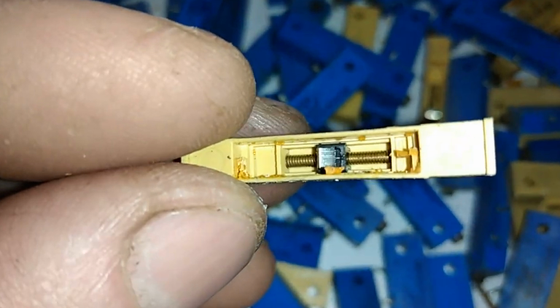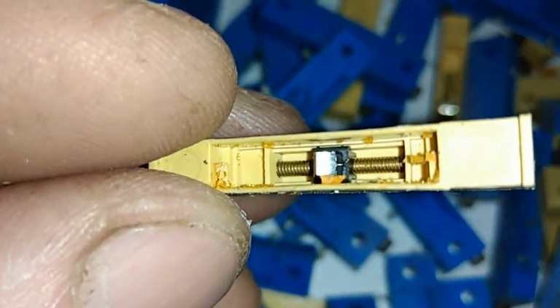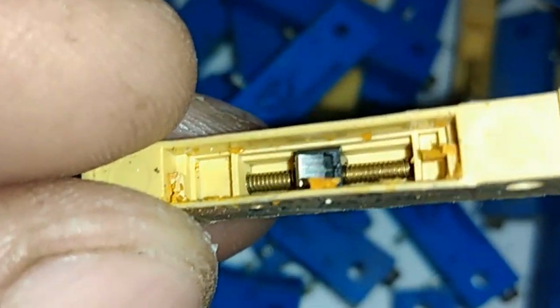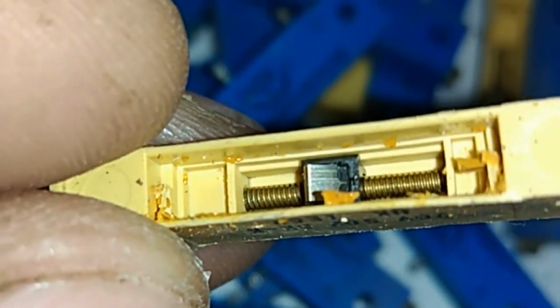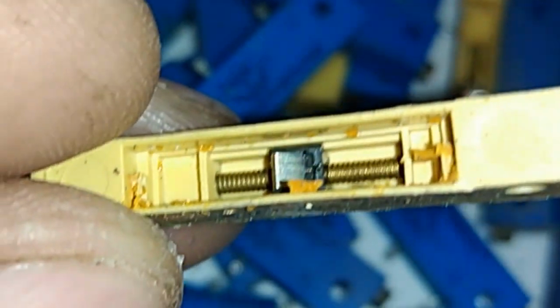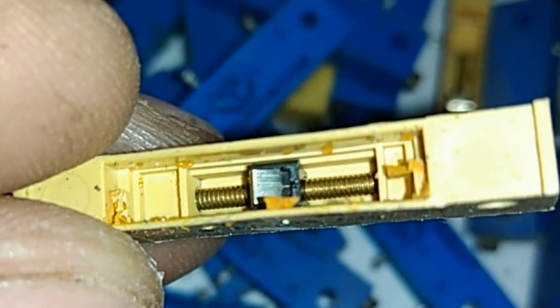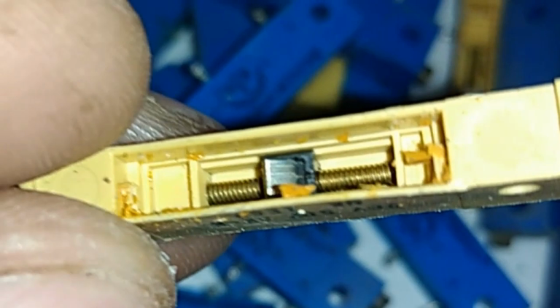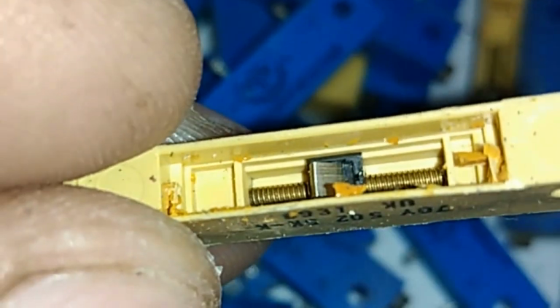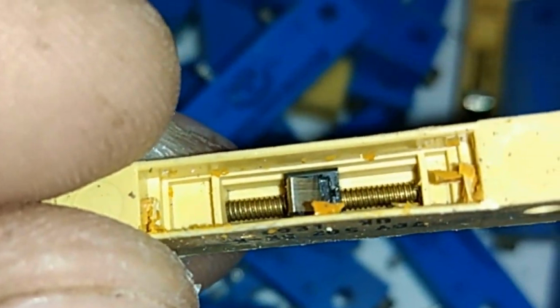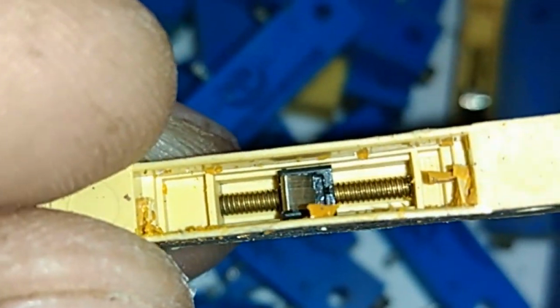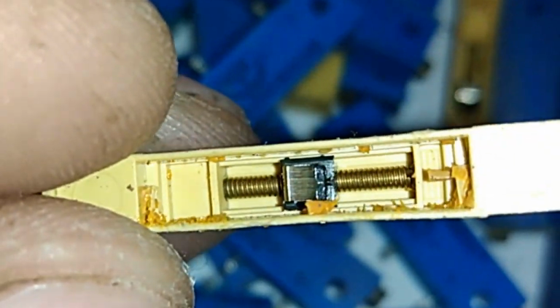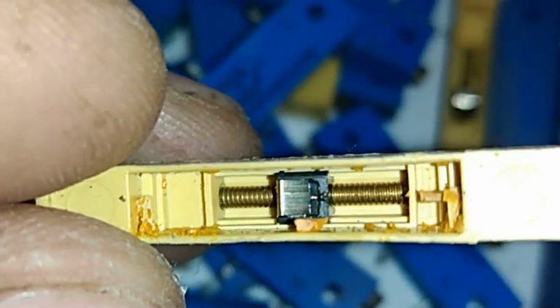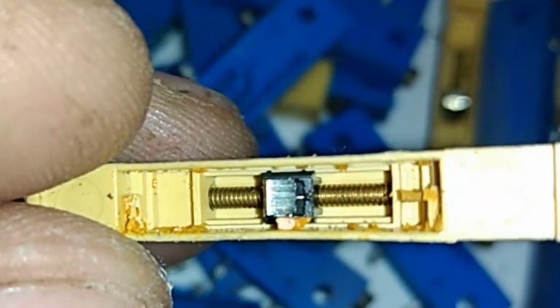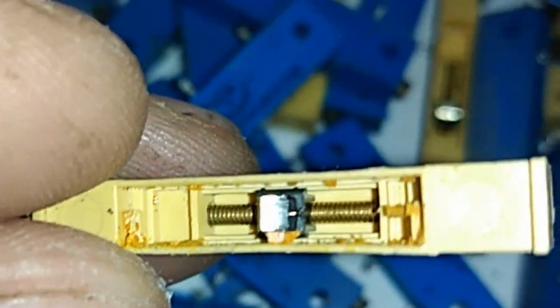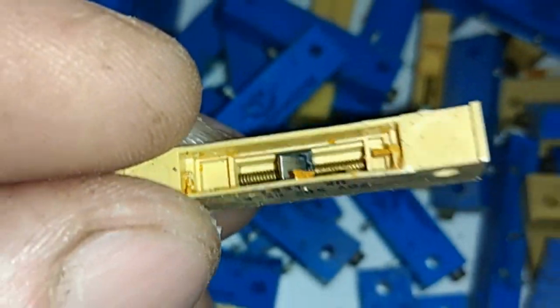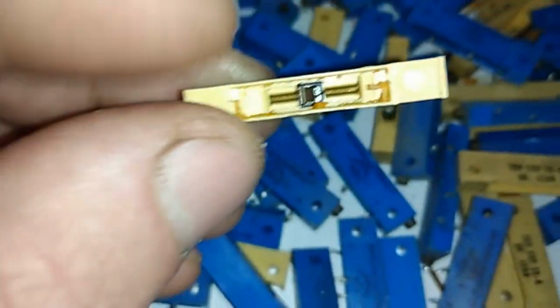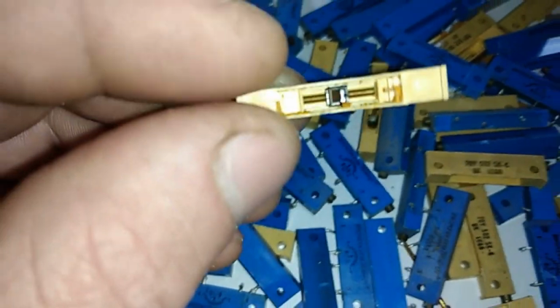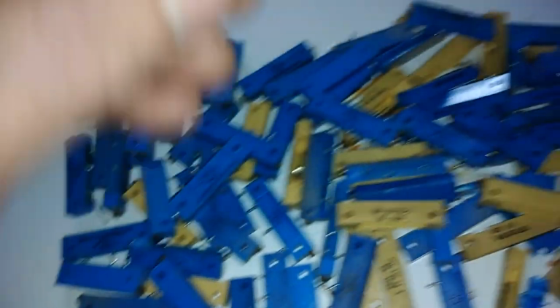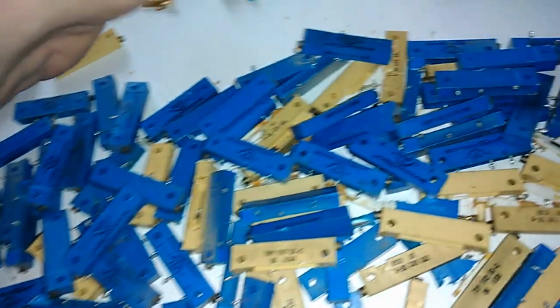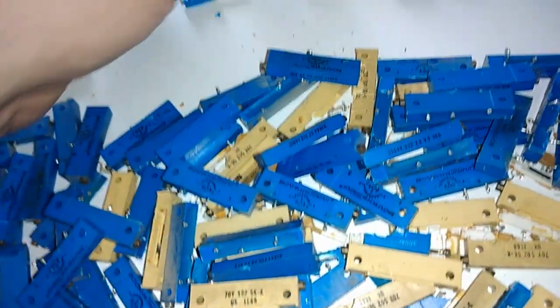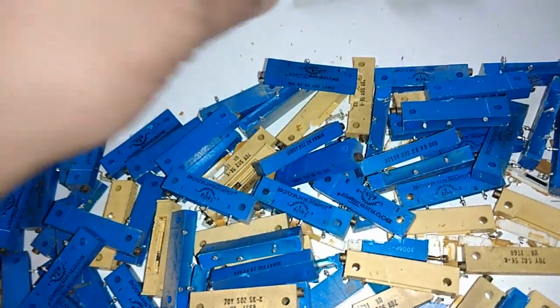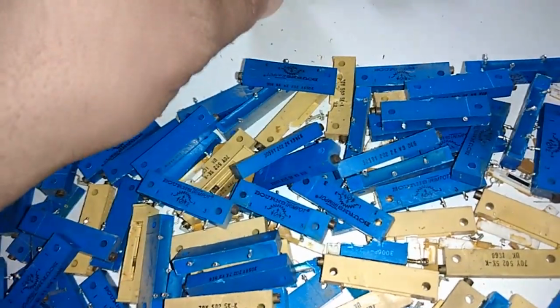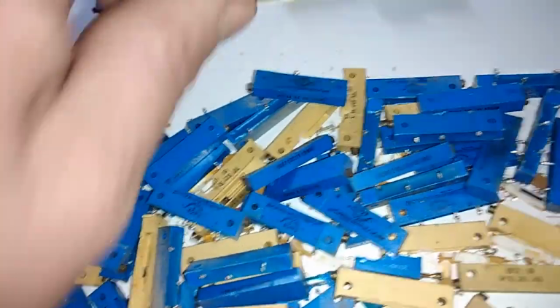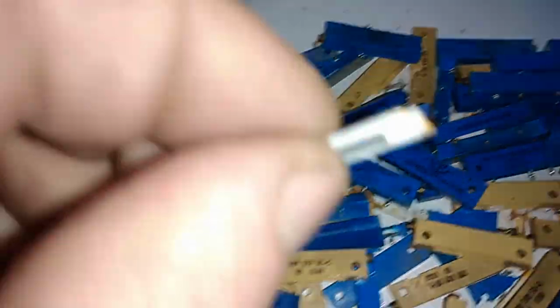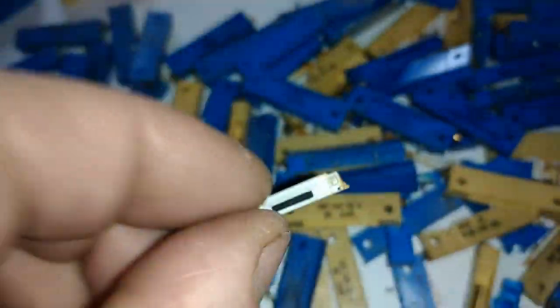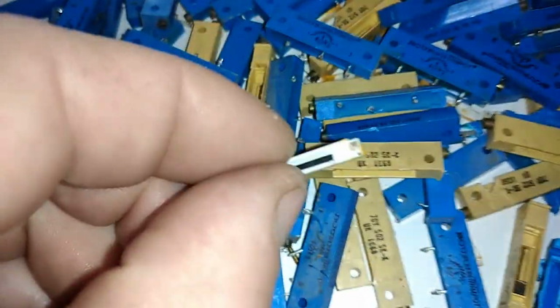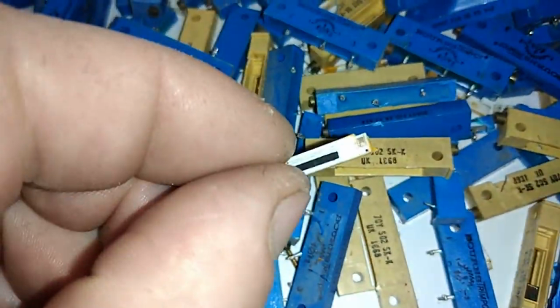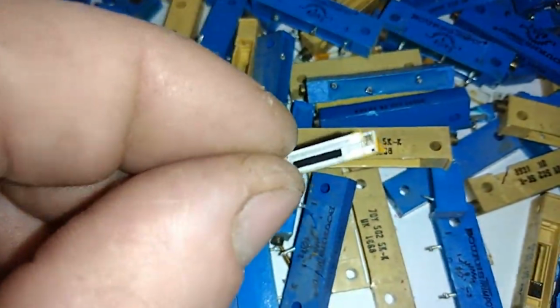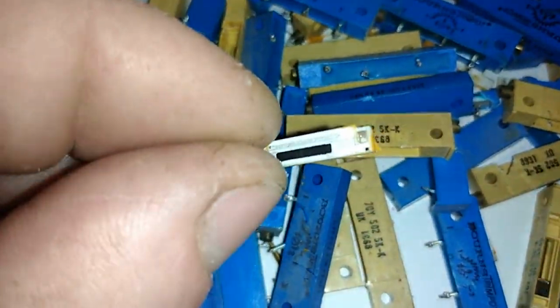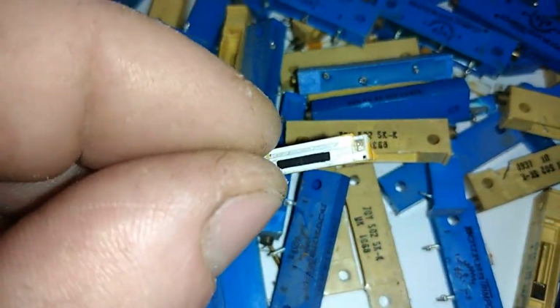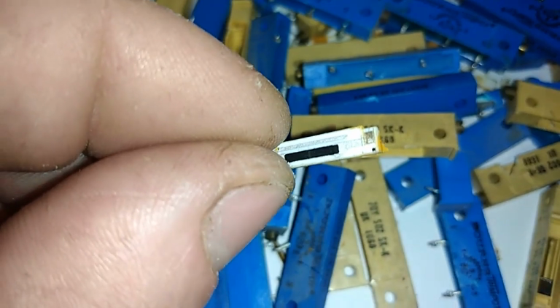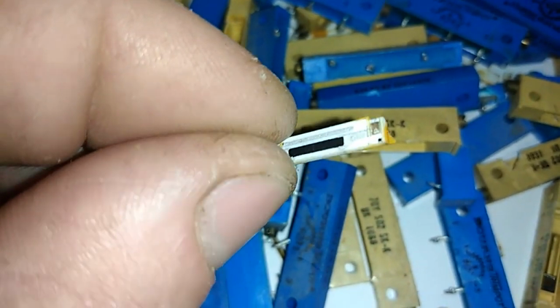When you open the yellow one, this wire stays inside the screw. You see that — there's a lot of that white wire. And similar to the blue one, we've got the down part with the brass.